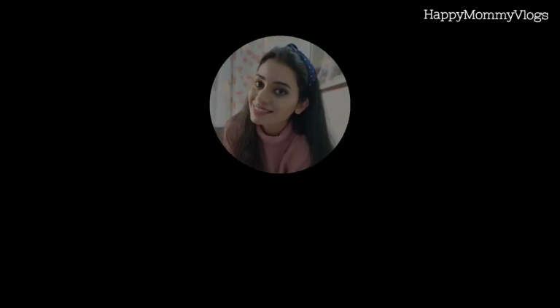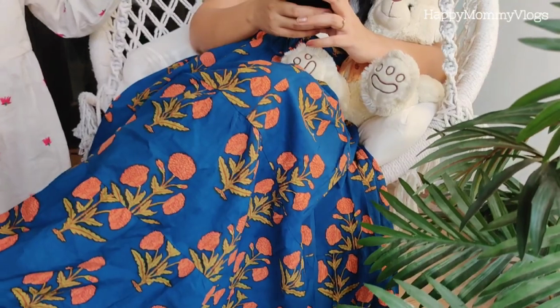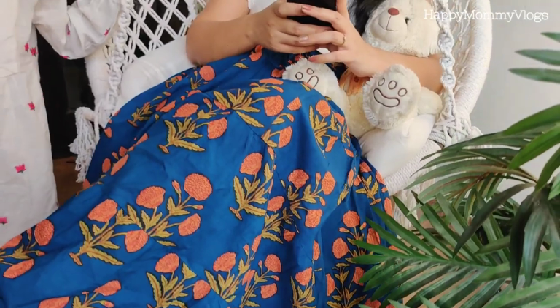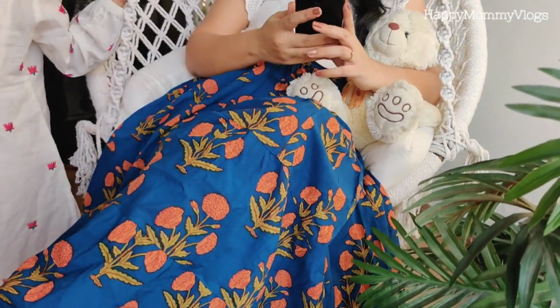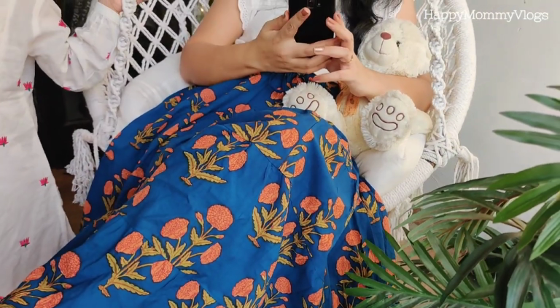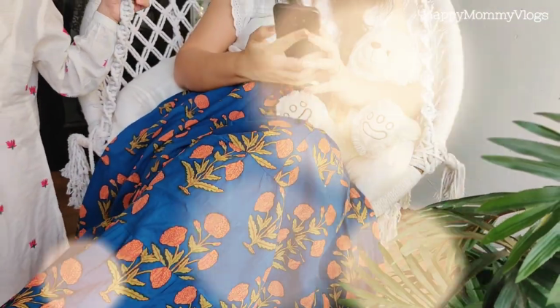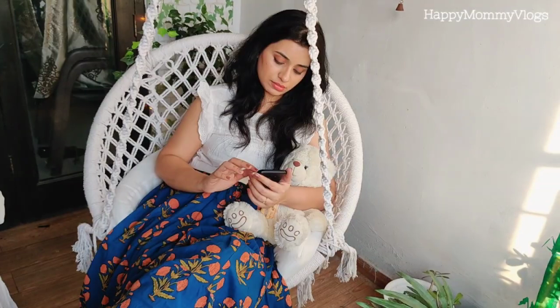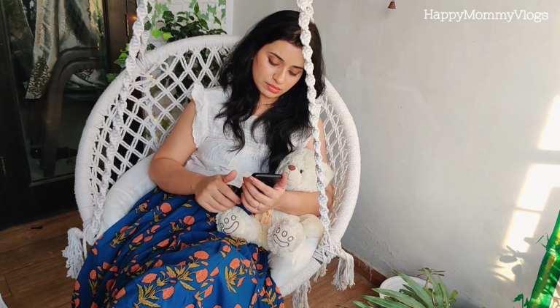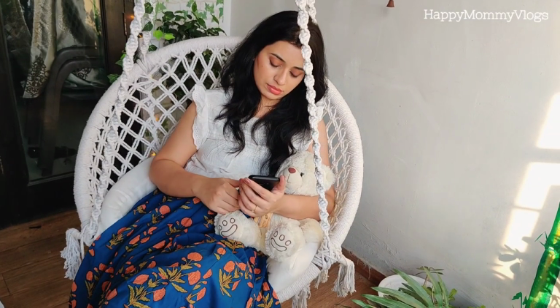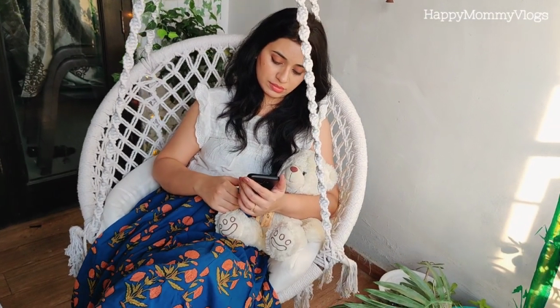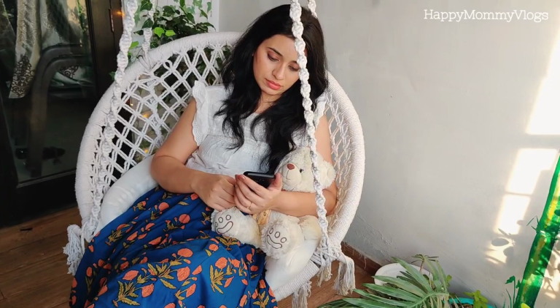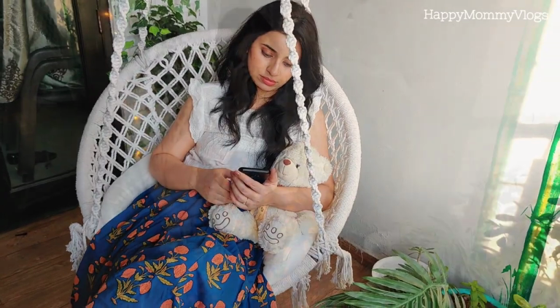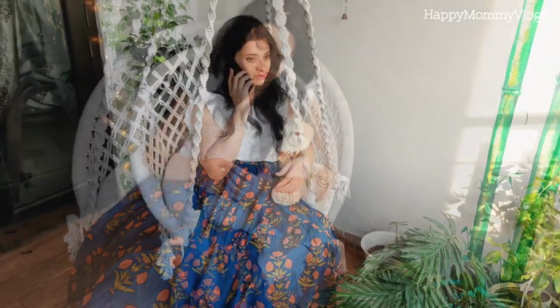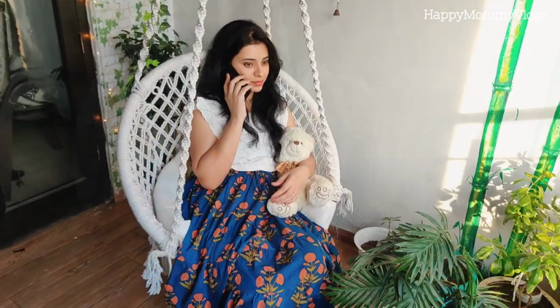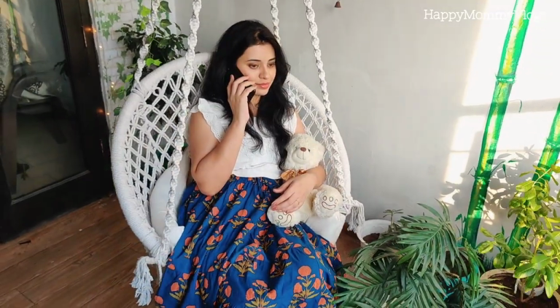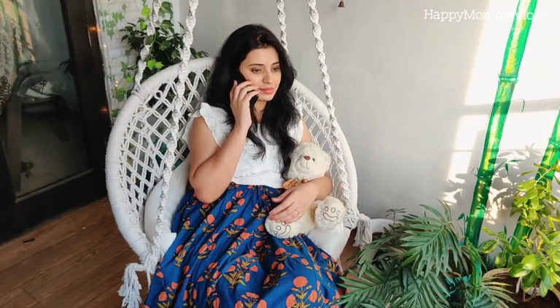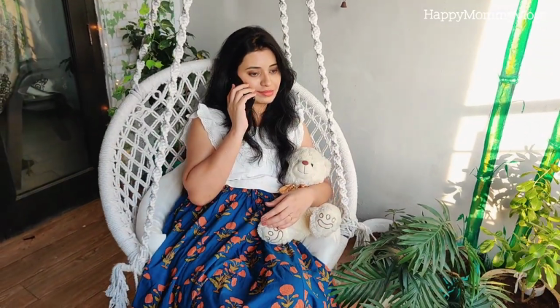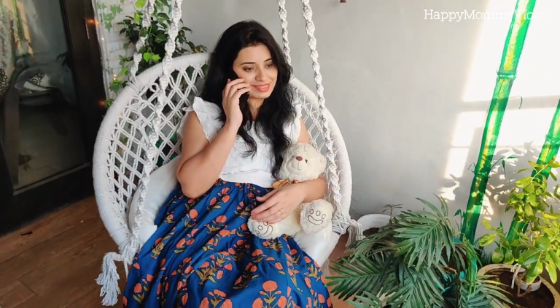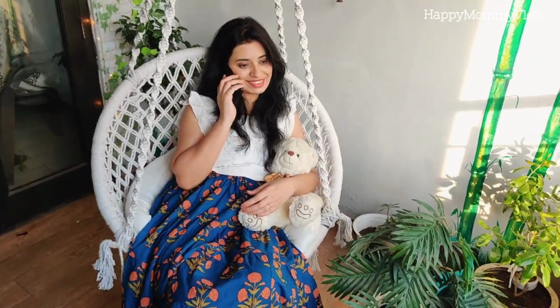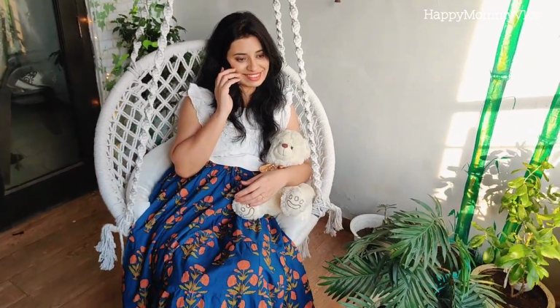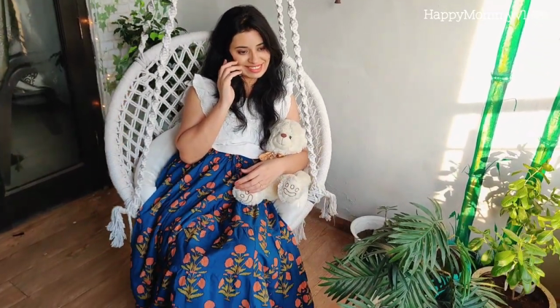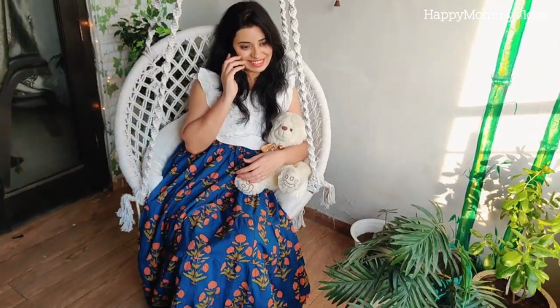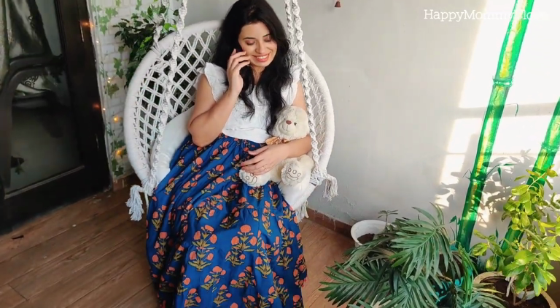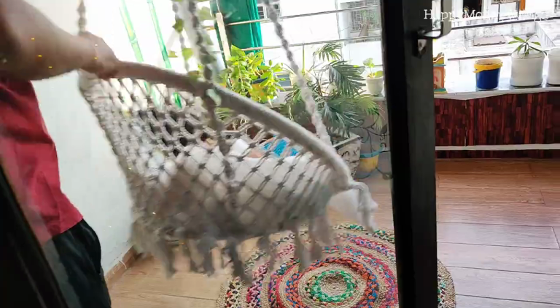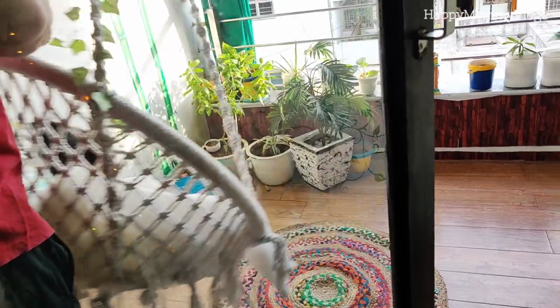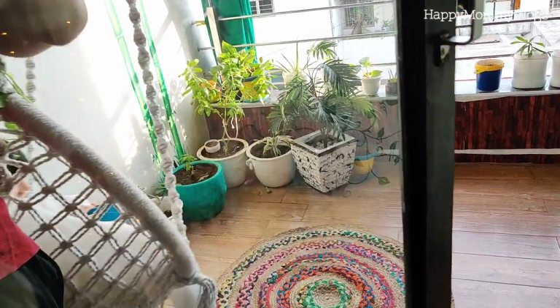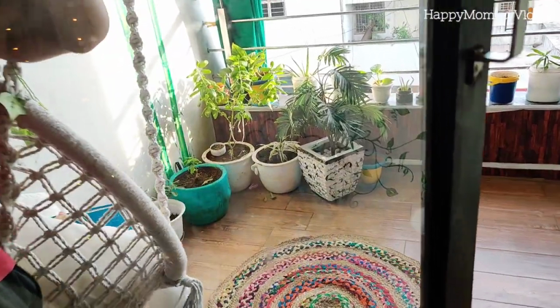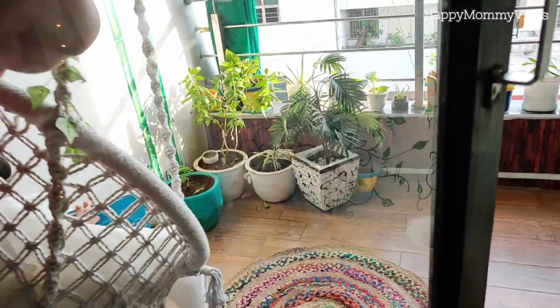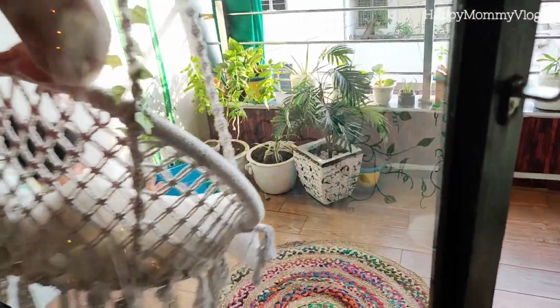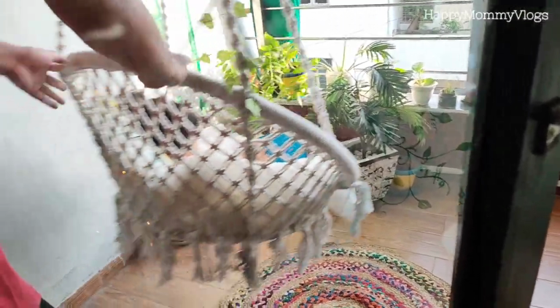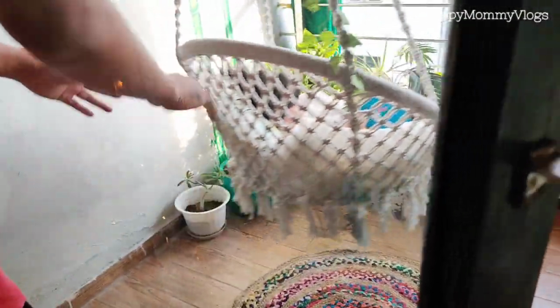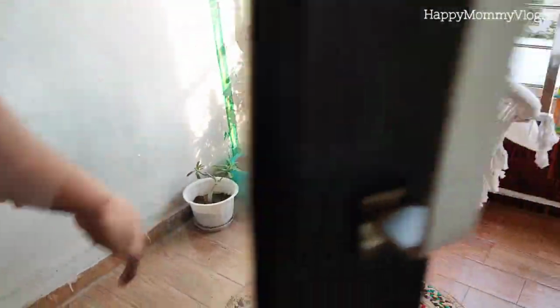Hey guys, welcome back to Happy Mom and Vlogs. I am Abha. I always wanted to create a cozy corner in my house where I can enjoy the sun. In the evening we can enjoy it with the sun and Anika also has a good feeling.